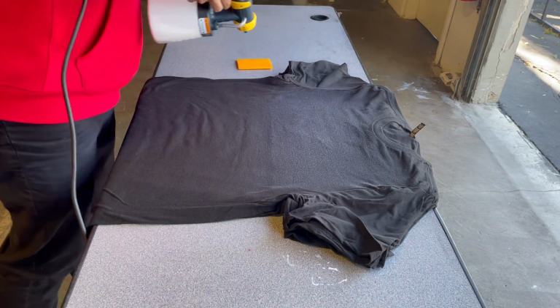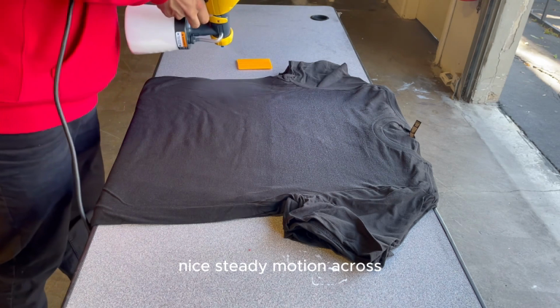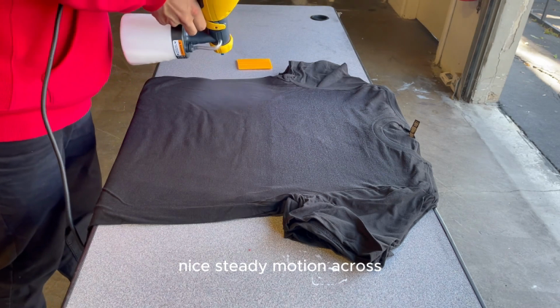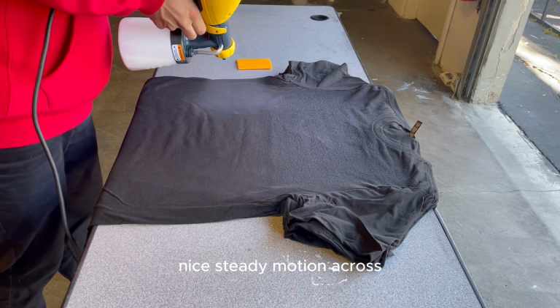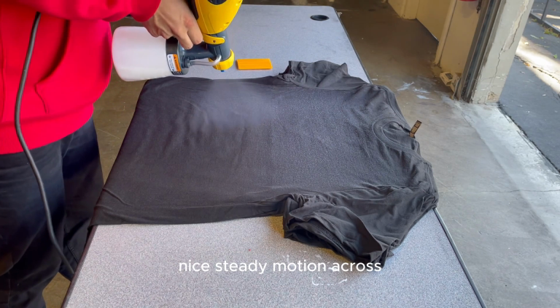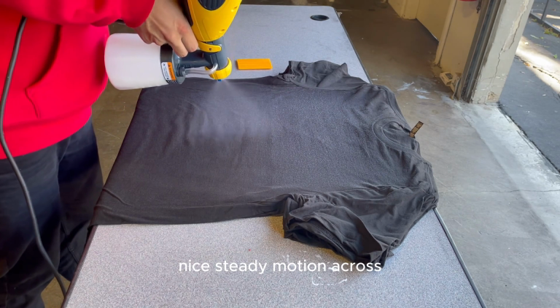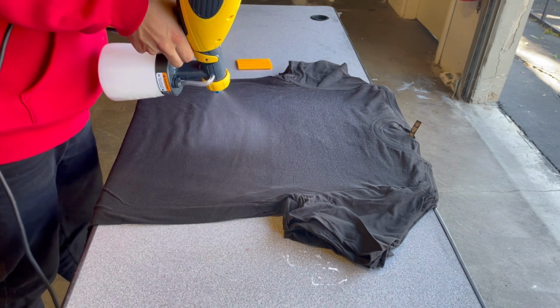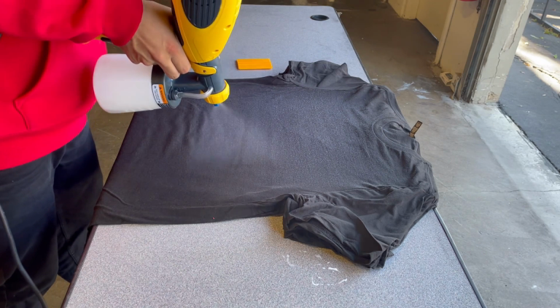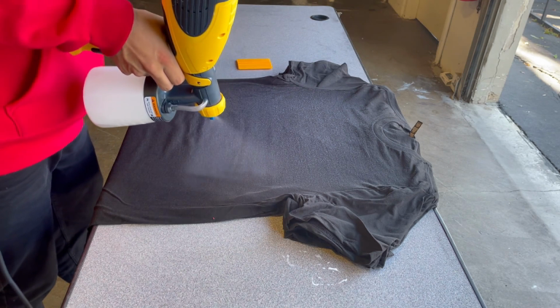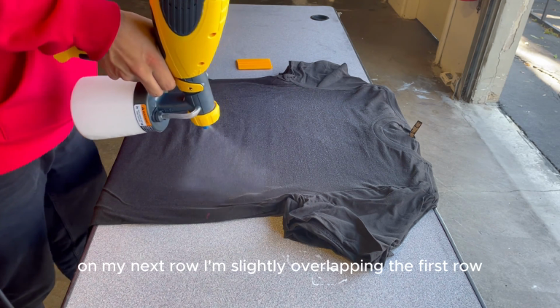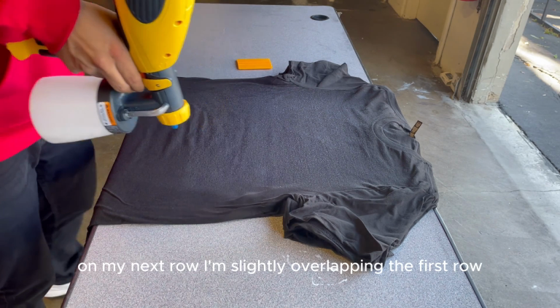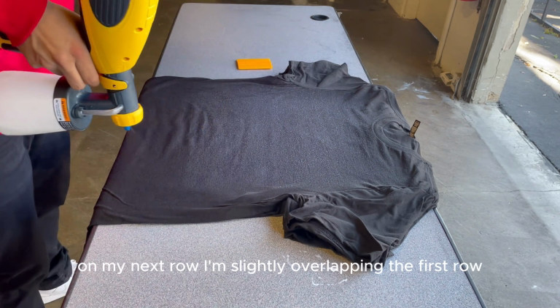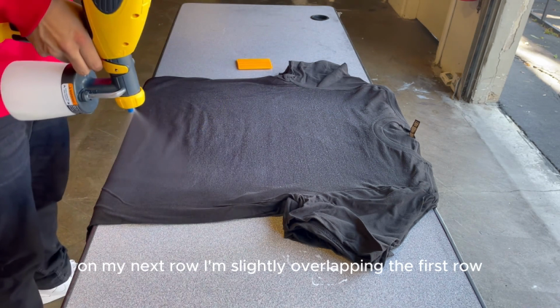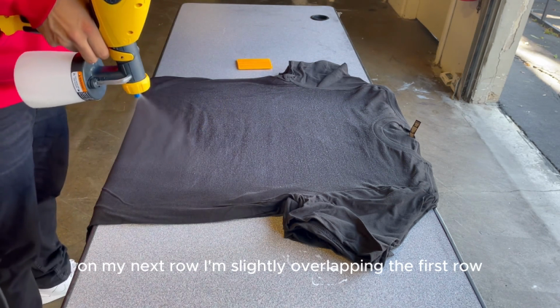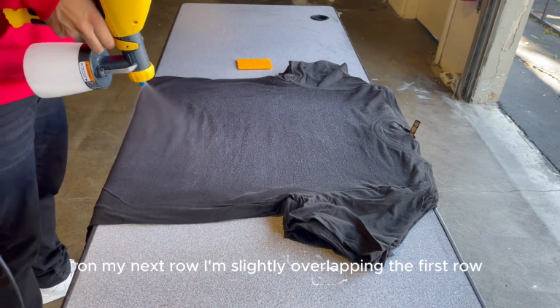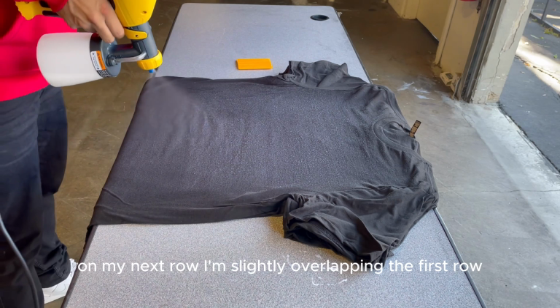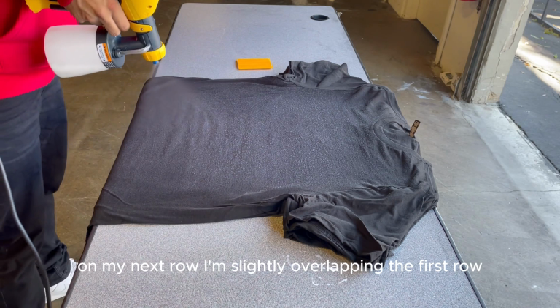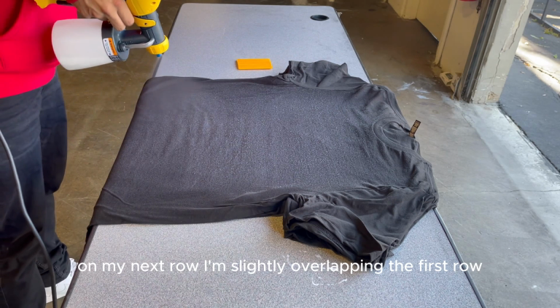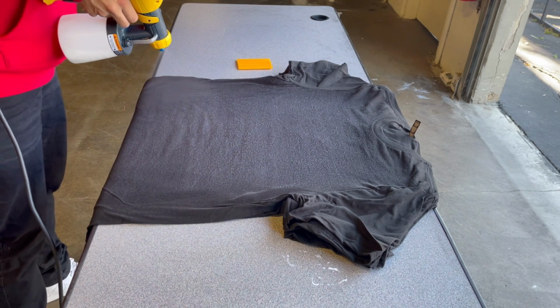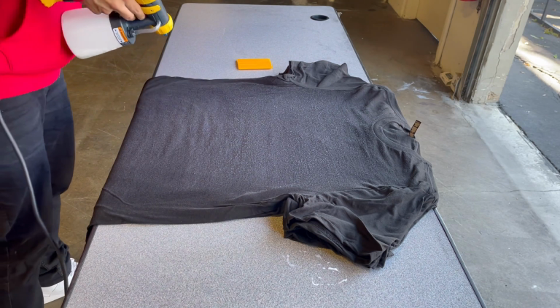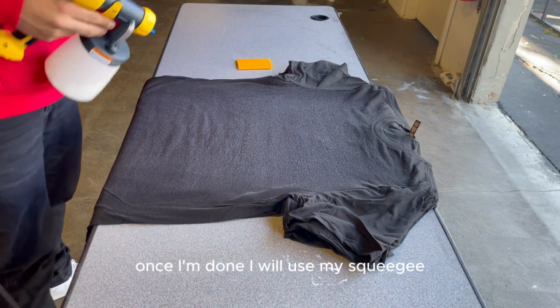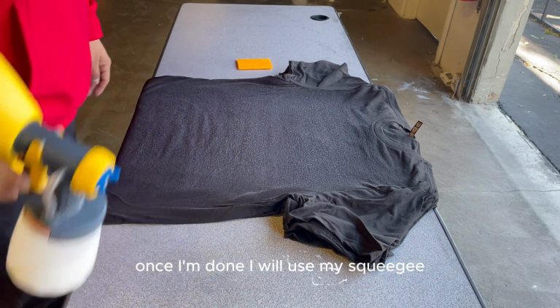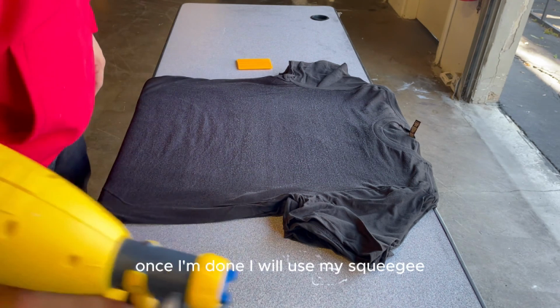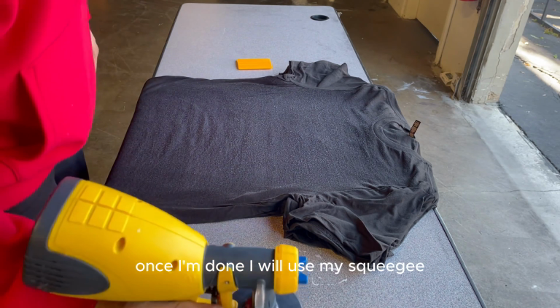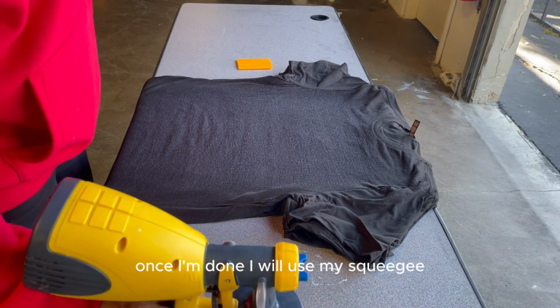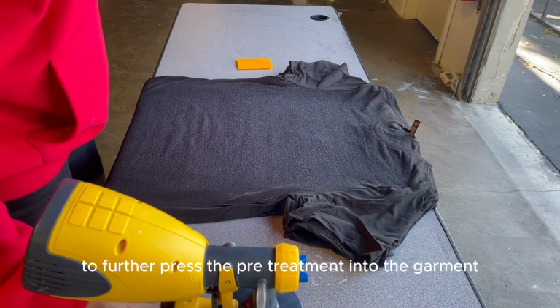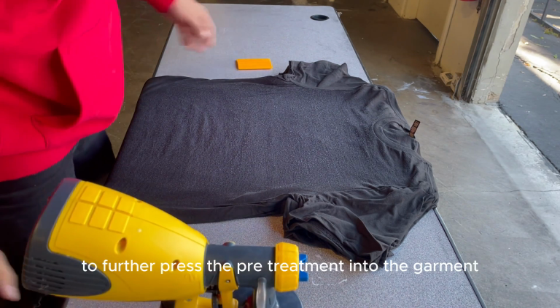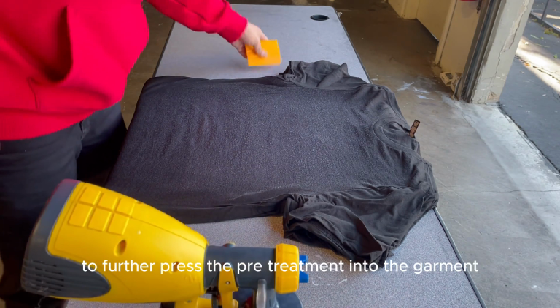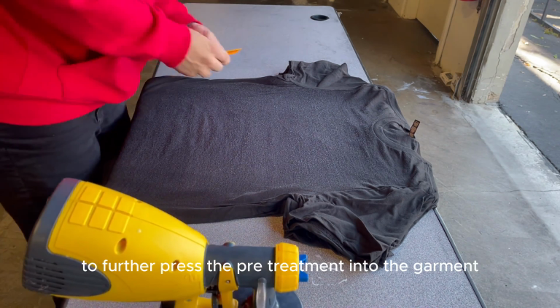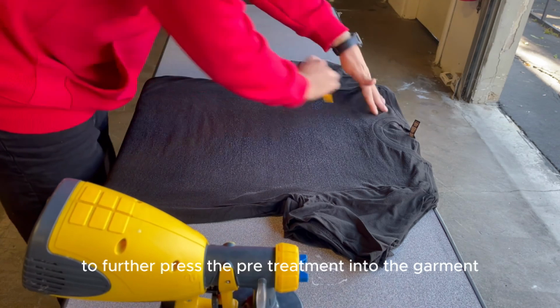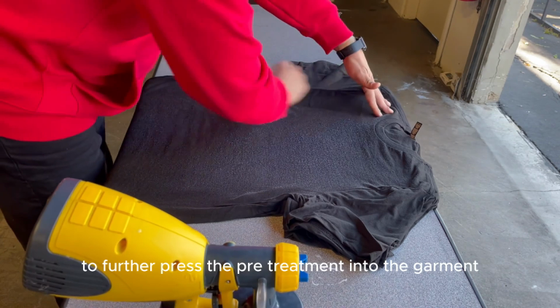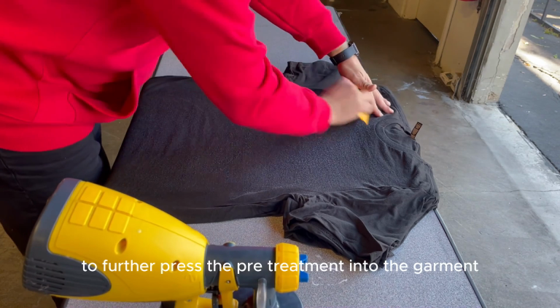Use a nice steady motion across. On the next row, slightly overlap the first row. Once done, use a squeegee to further press the pre-treatment into the garment.